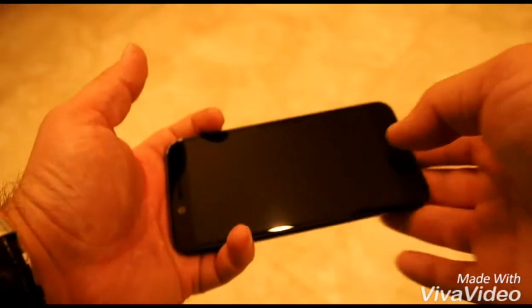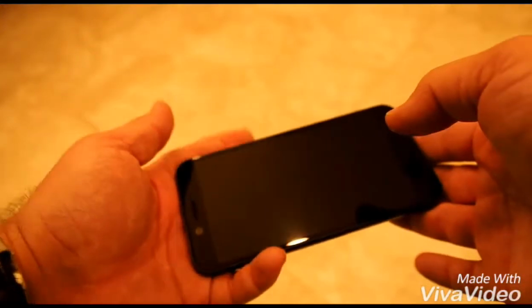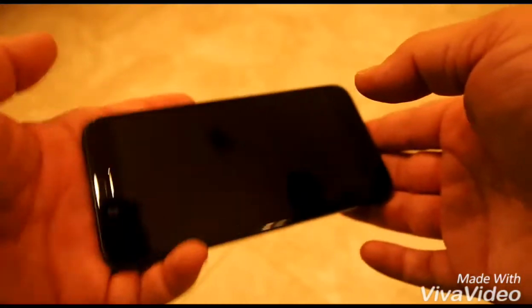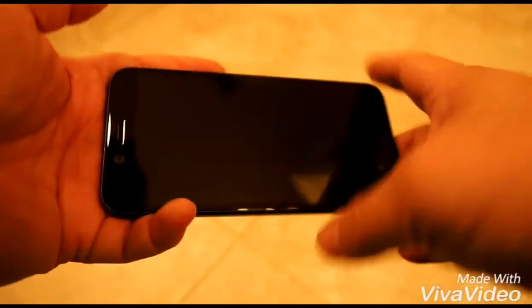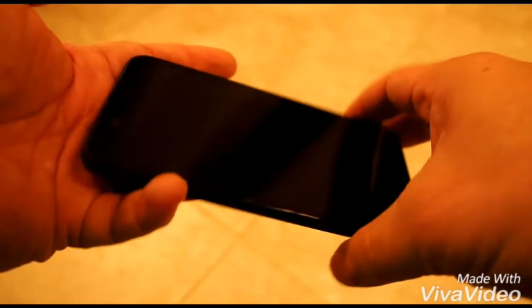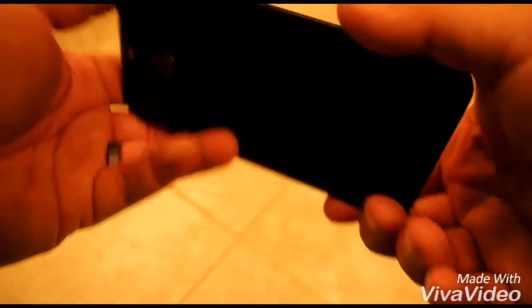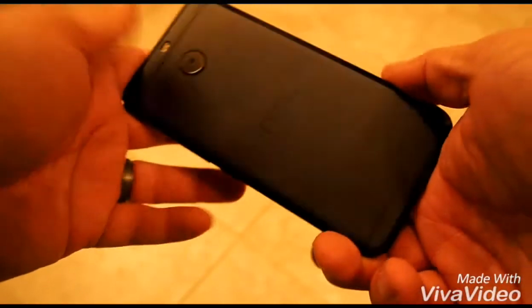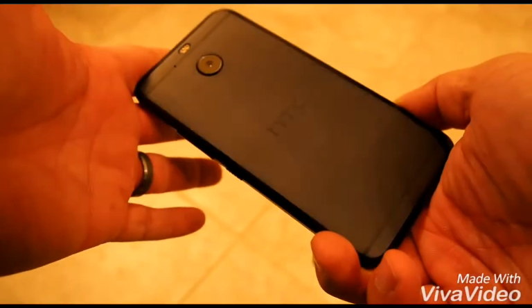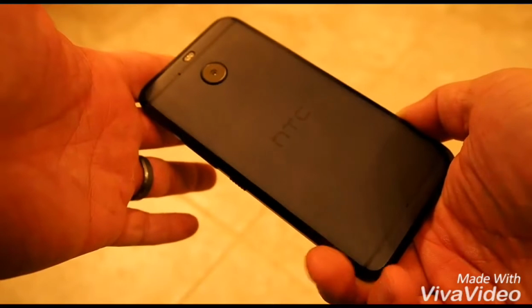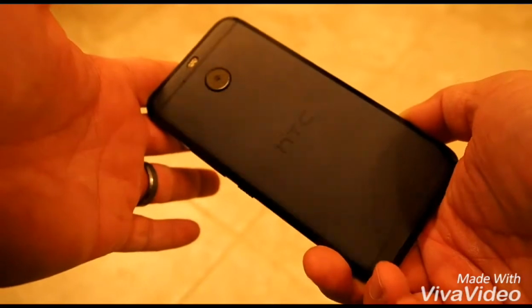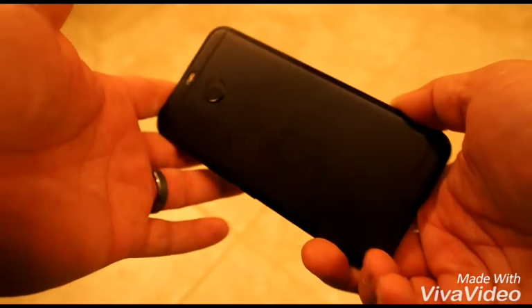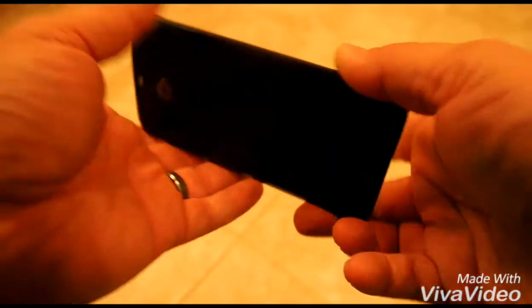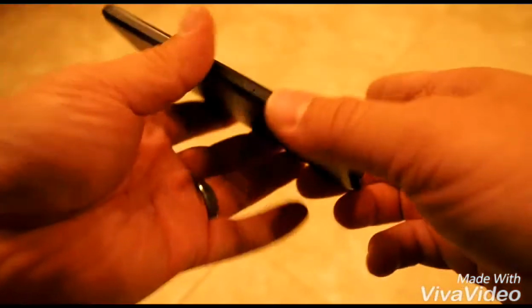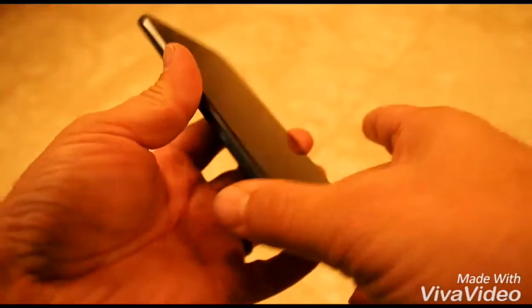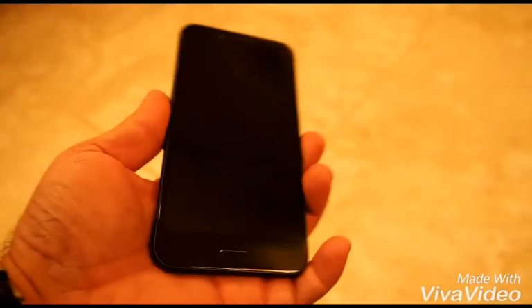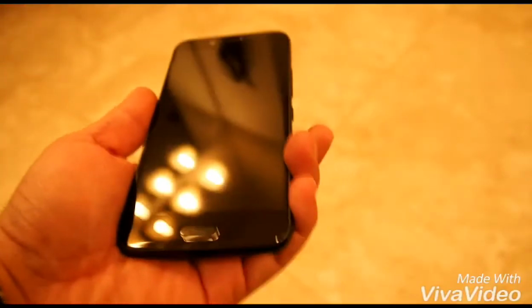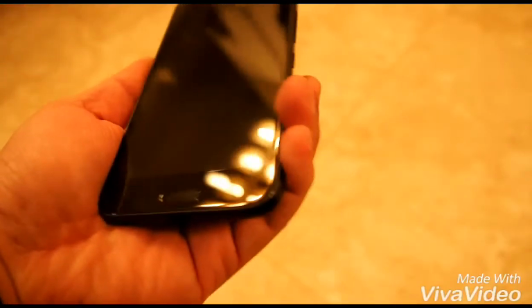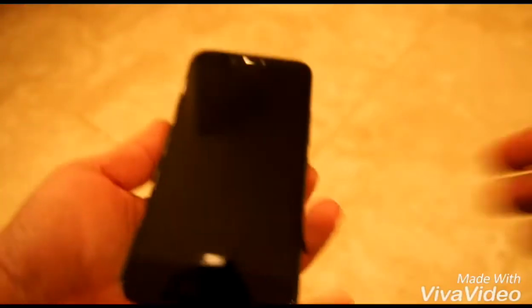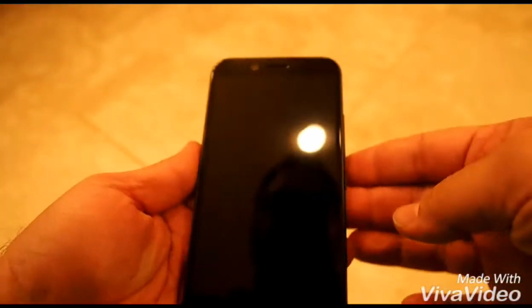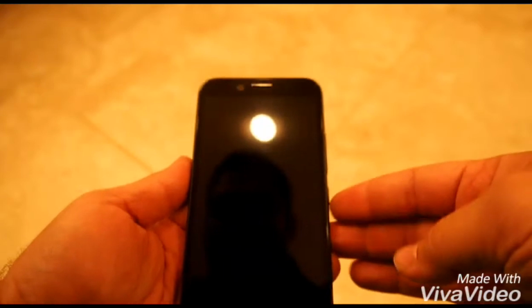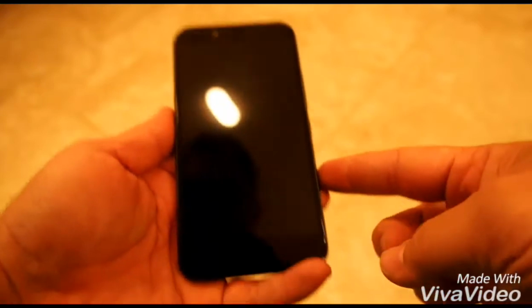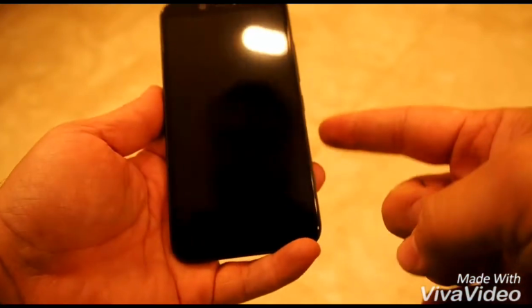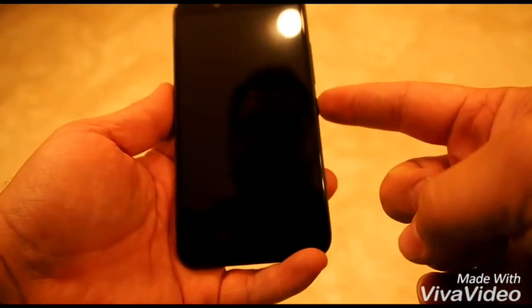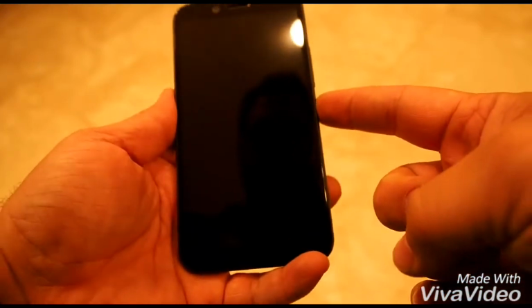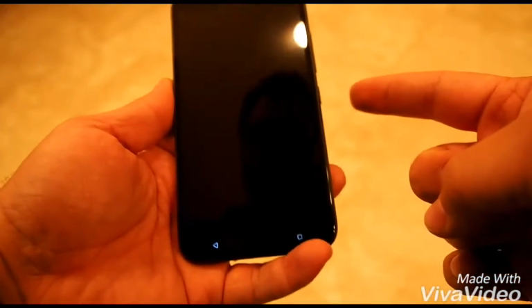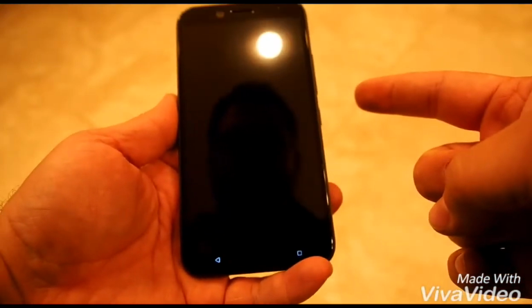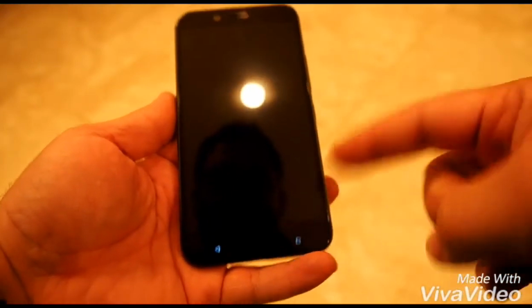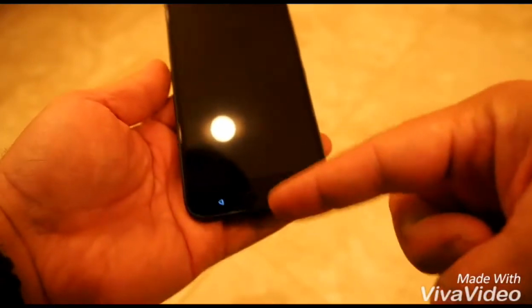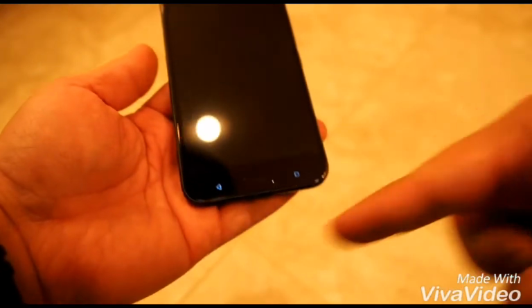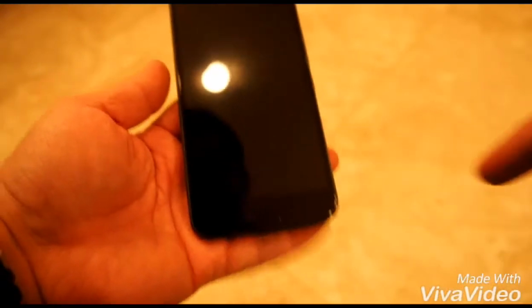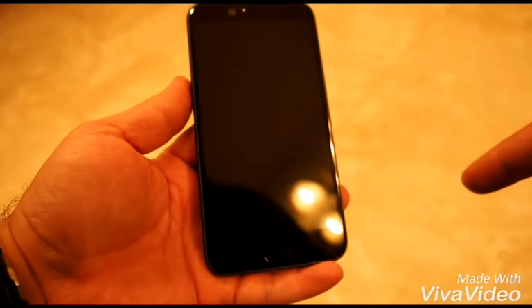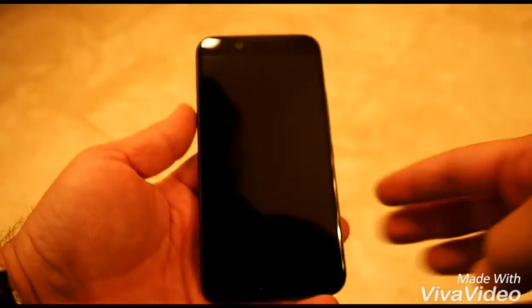I took my phone into Sprint — HTC Evo — and I've been having trouble with the screen just blacking out. I try to wake it up, push the button, and the lights come on, but it won't wake up.